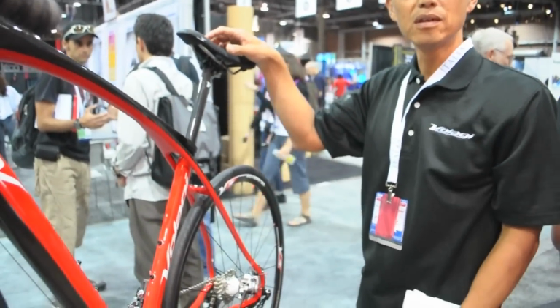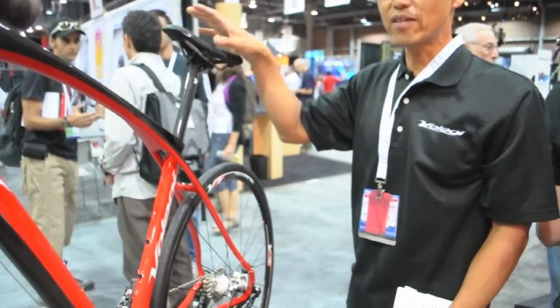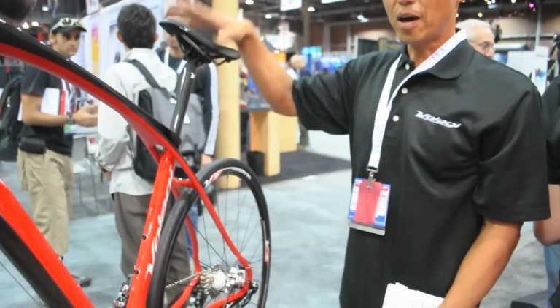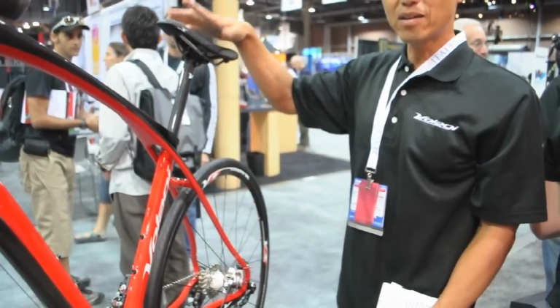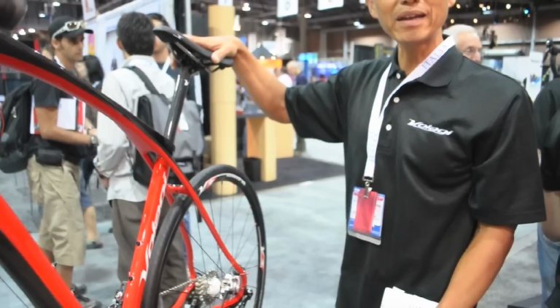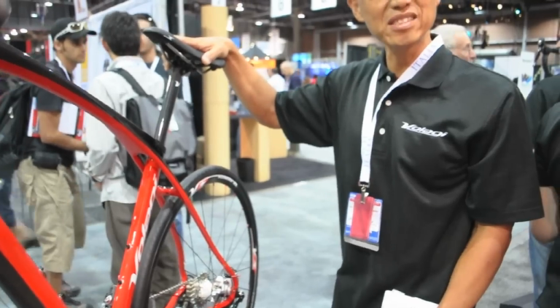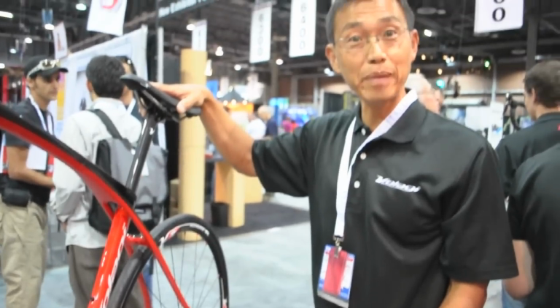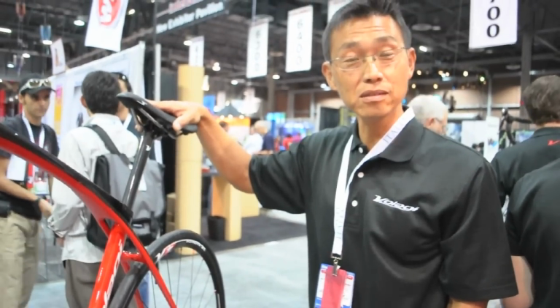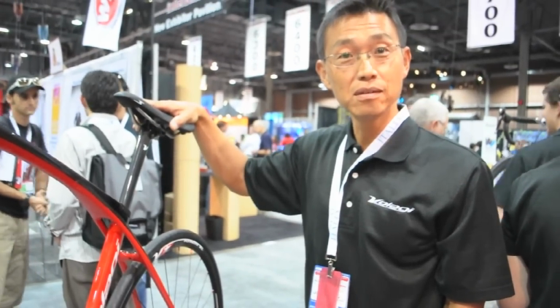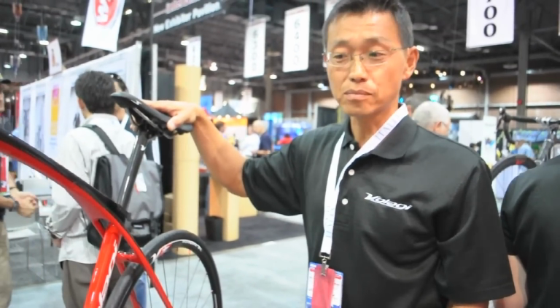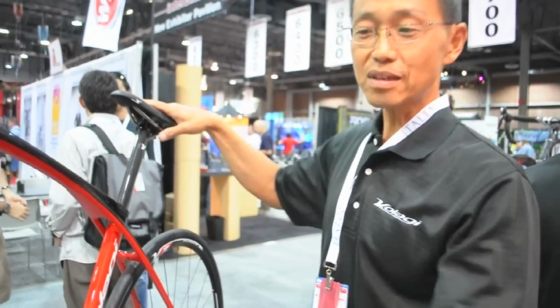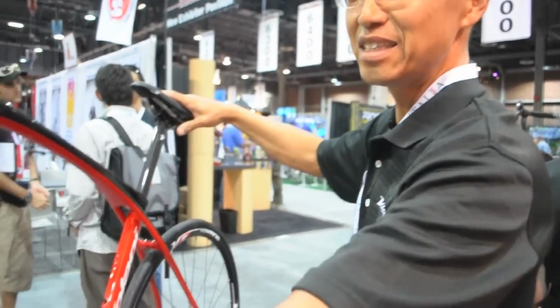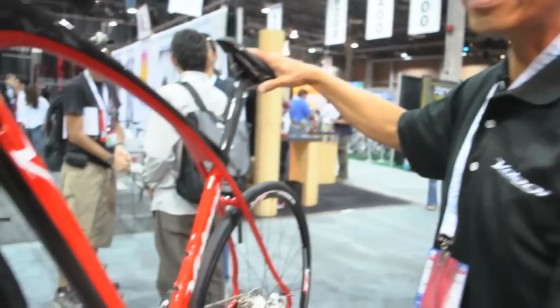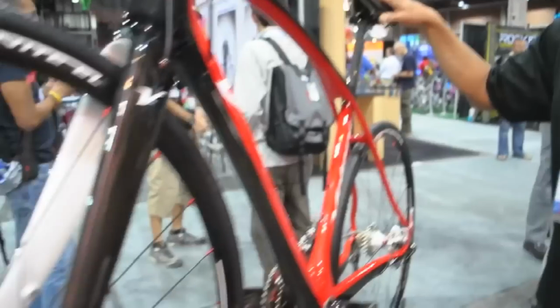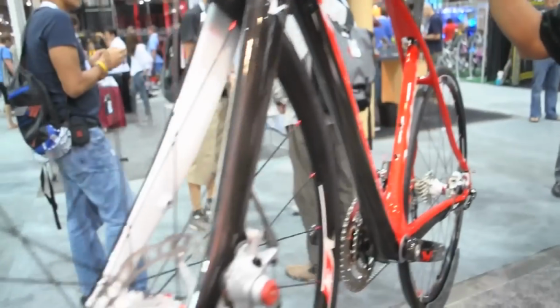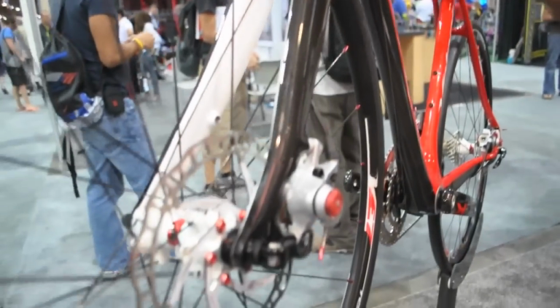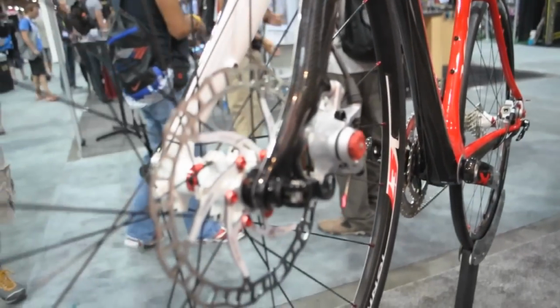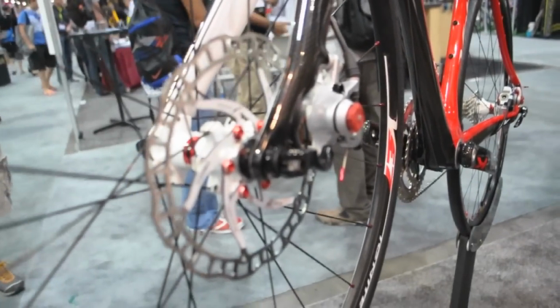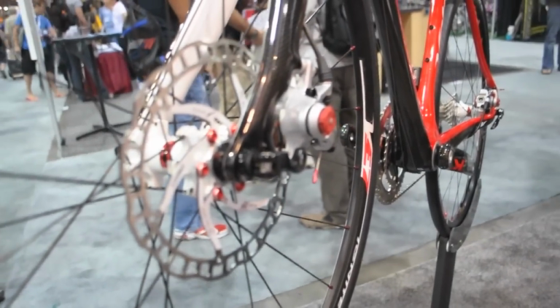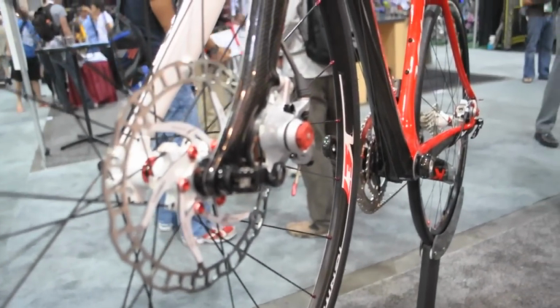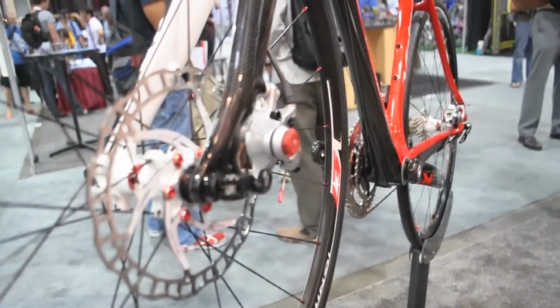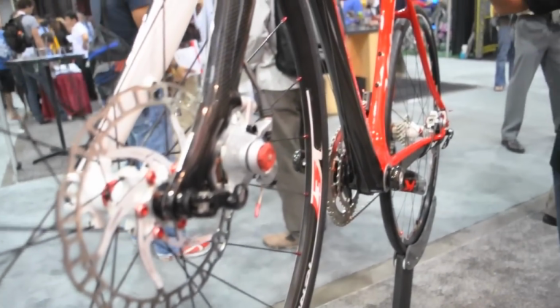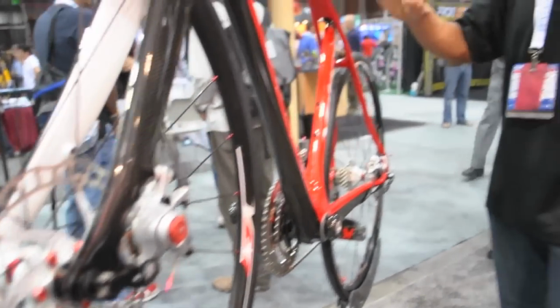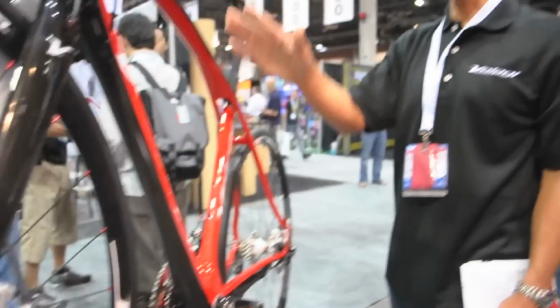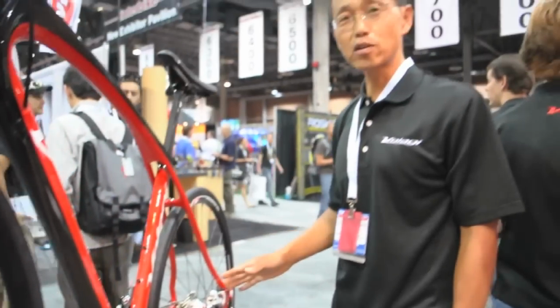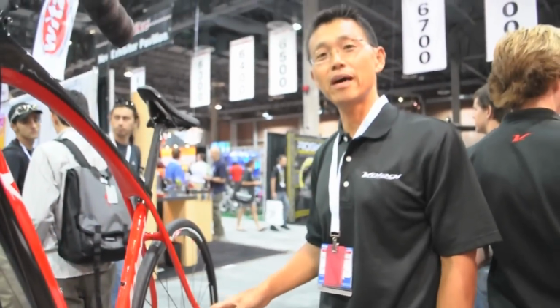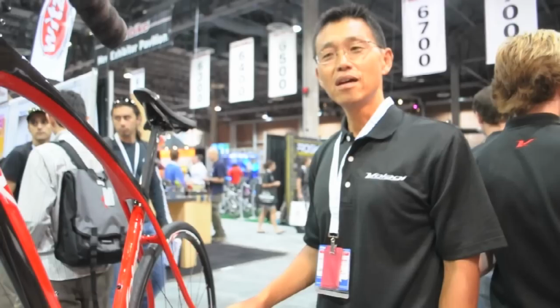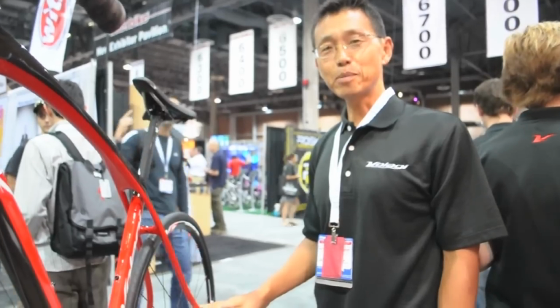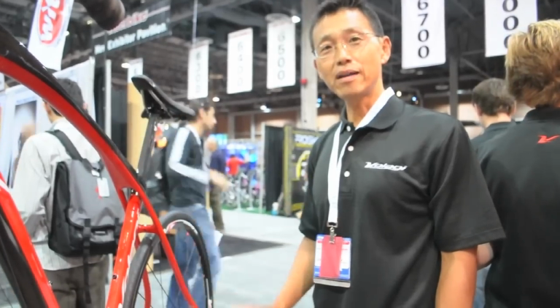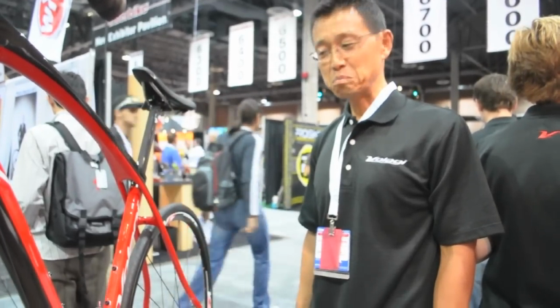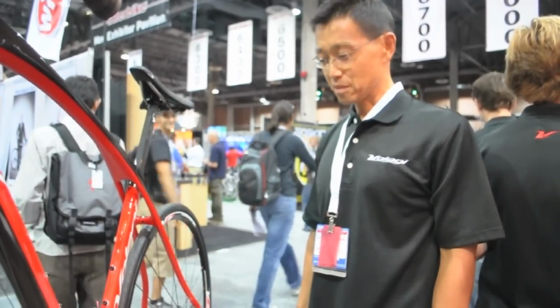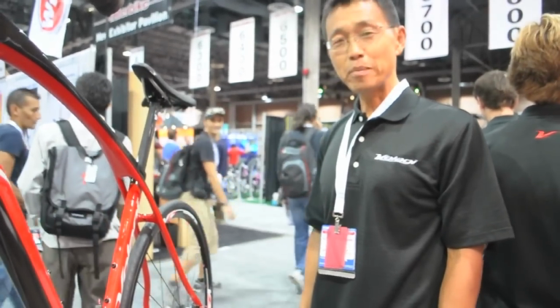So you have a bike that weighs 16 pounds, disc brakes, all the best qualities of carbon fiber handling, all at the same time giving you the most vertical compliance and comfortable ride ever made.